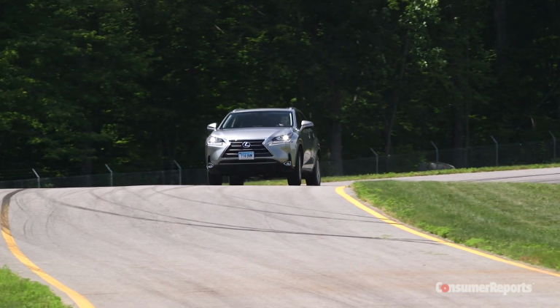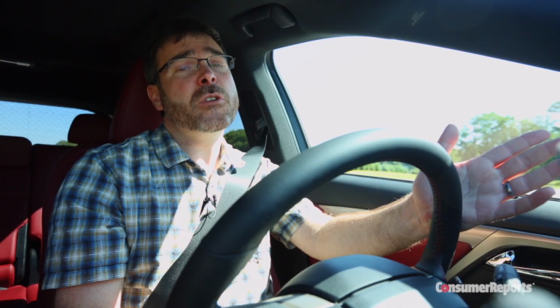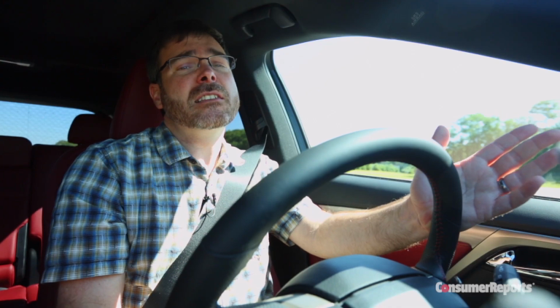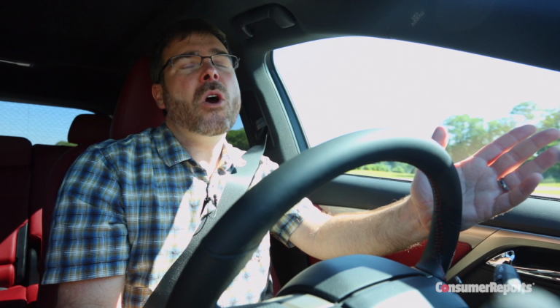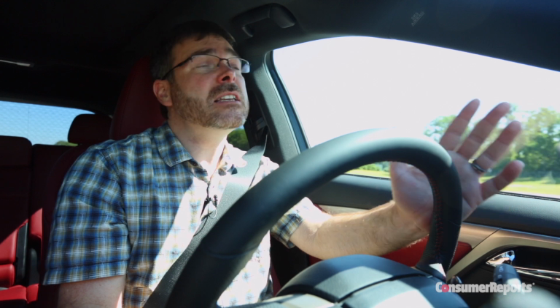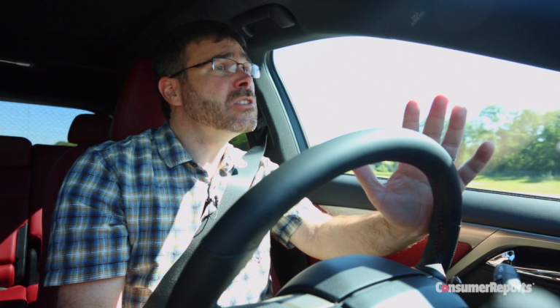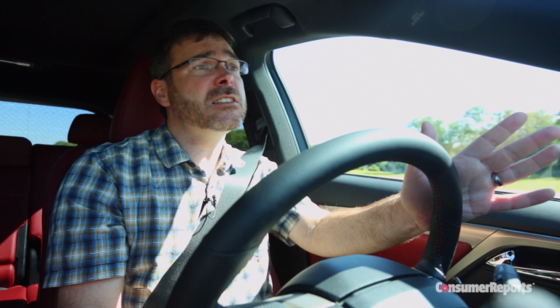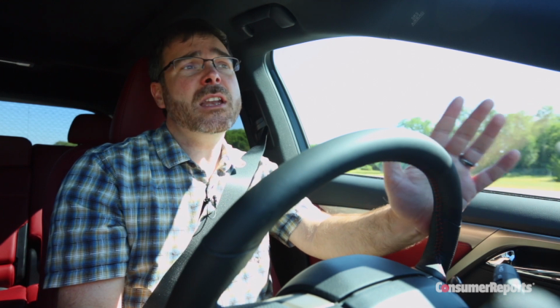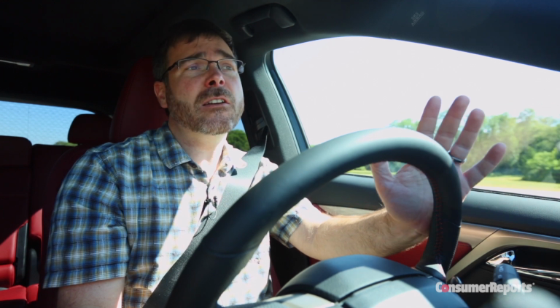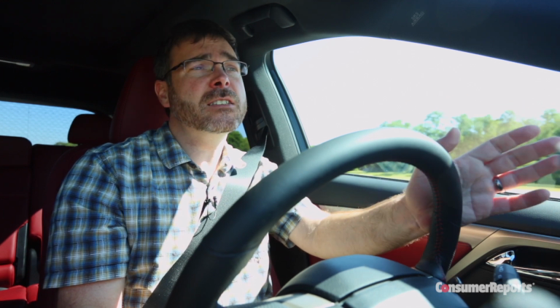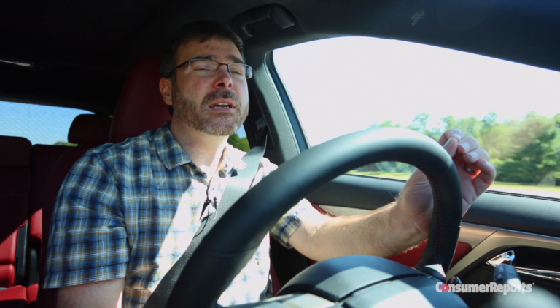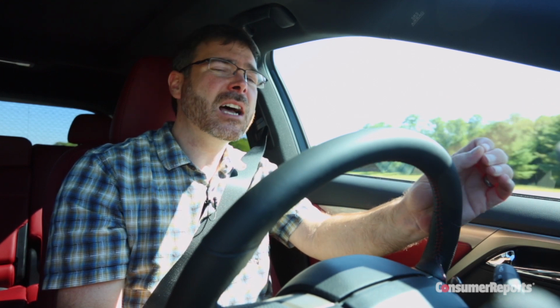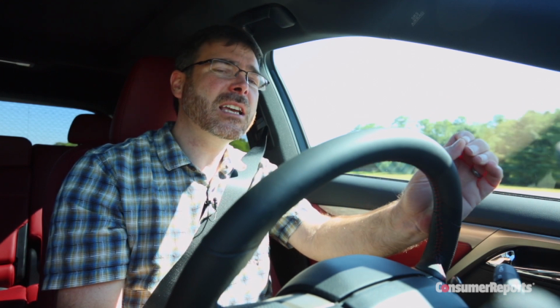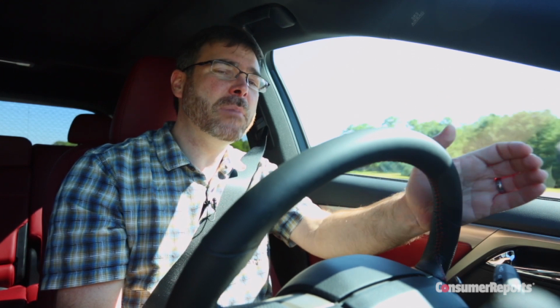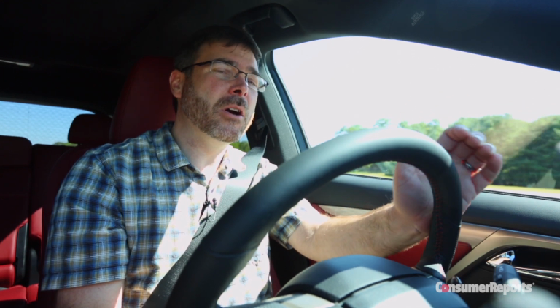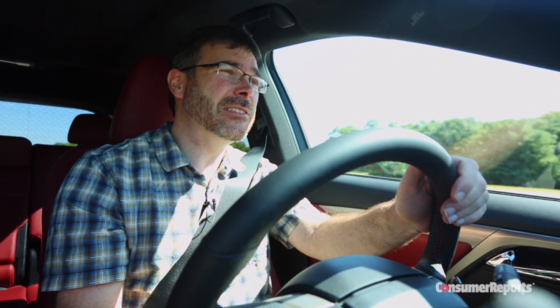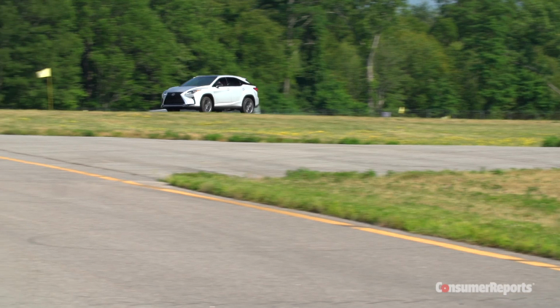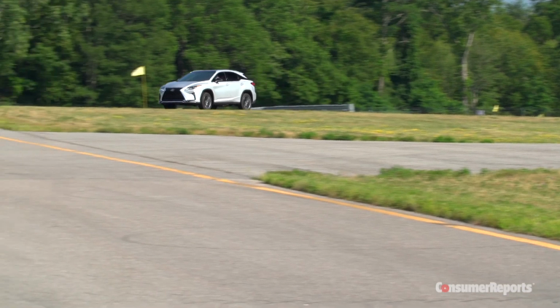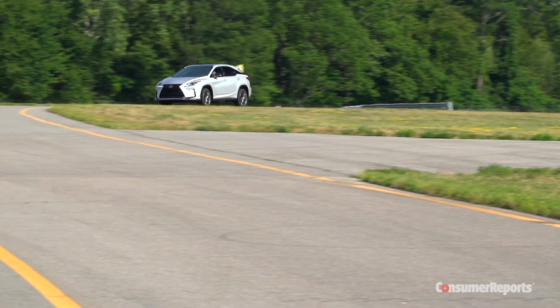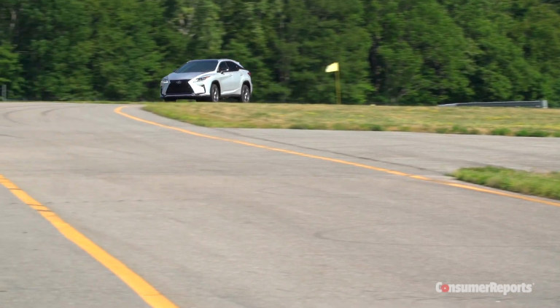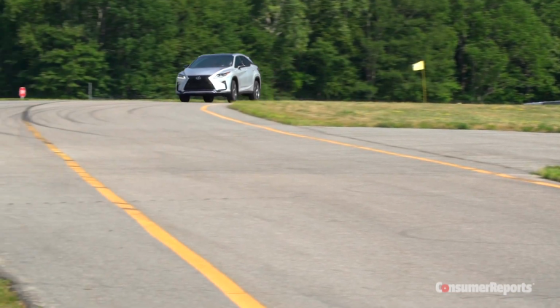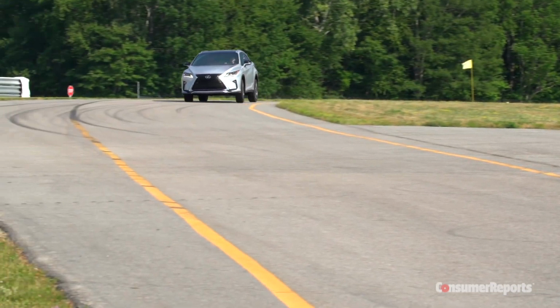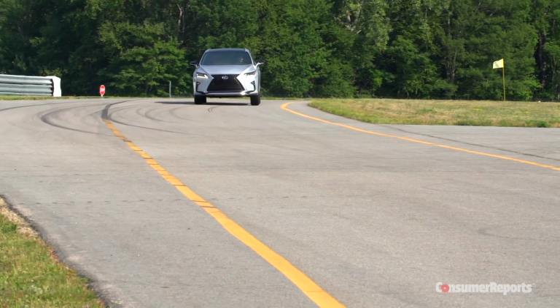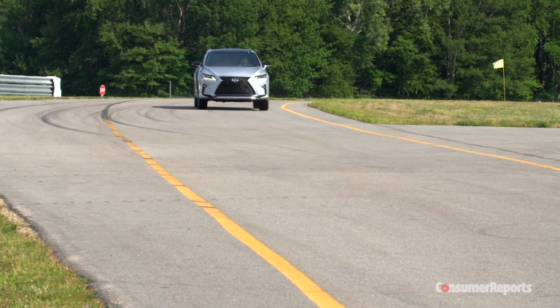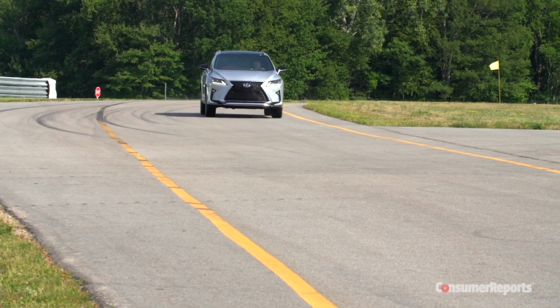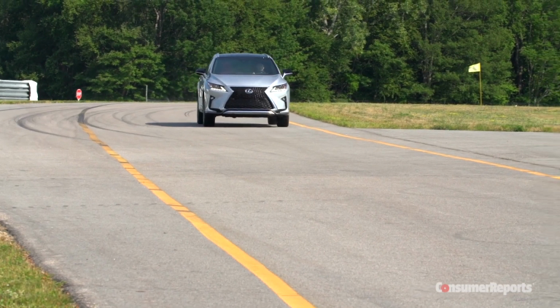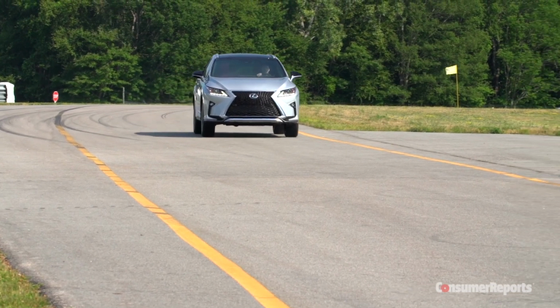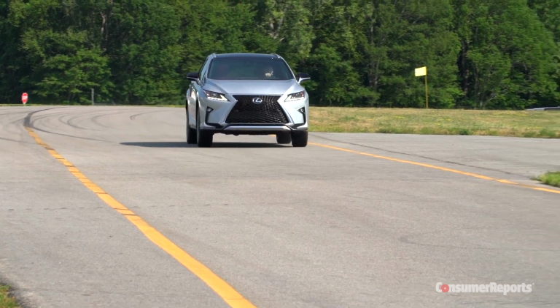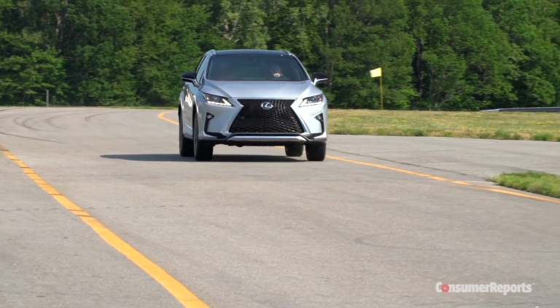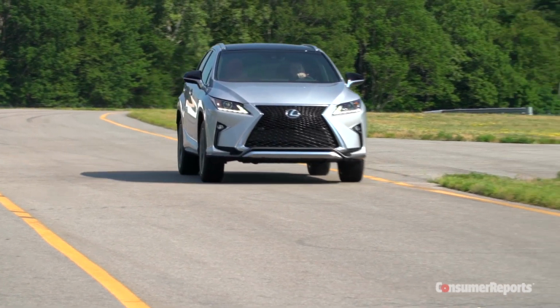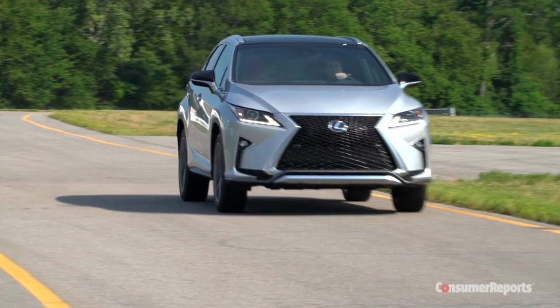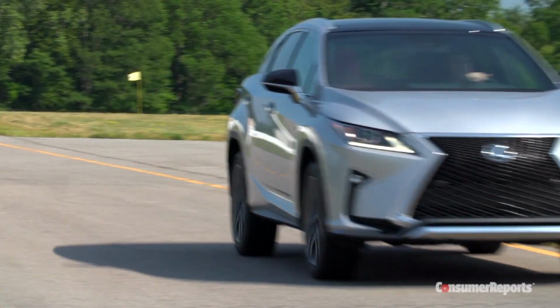Our first impressions of the new RX: it certainly doesn't do anything offensive, but it's not setting any benchmarks either. Now, that does sound pretty wishy-washy, but it's hard to make definitive conclusions based on this particular car.